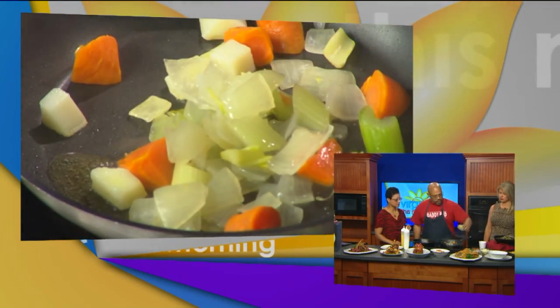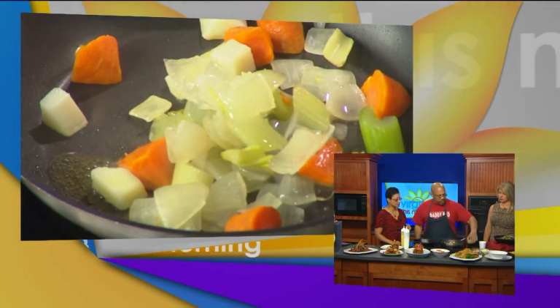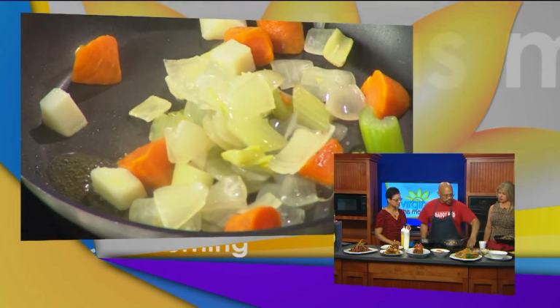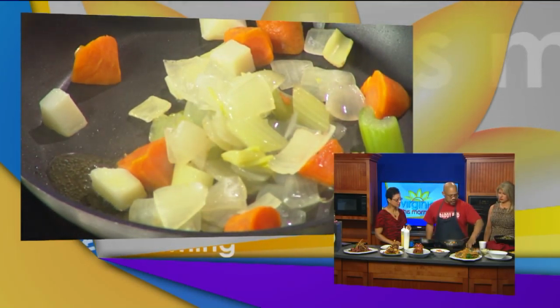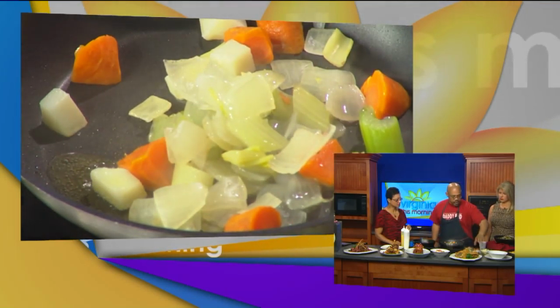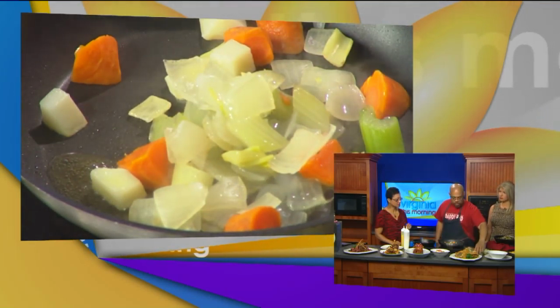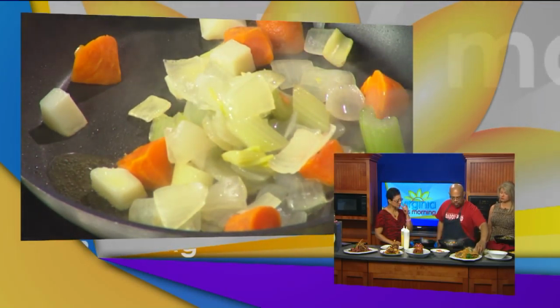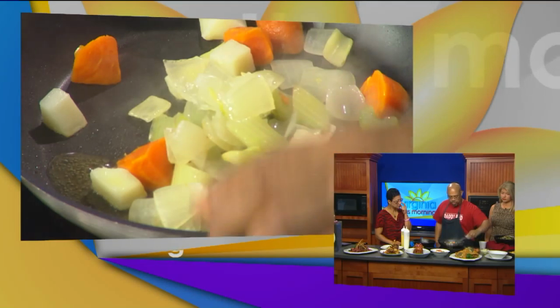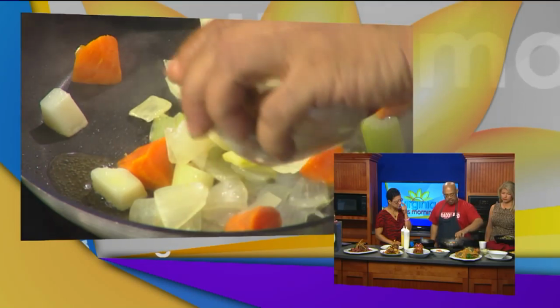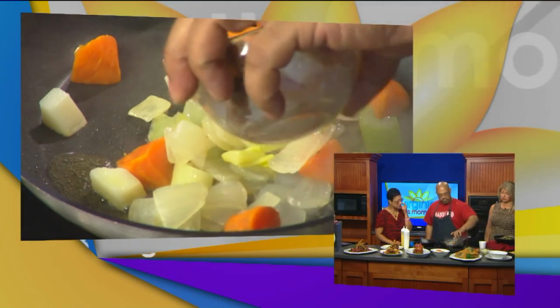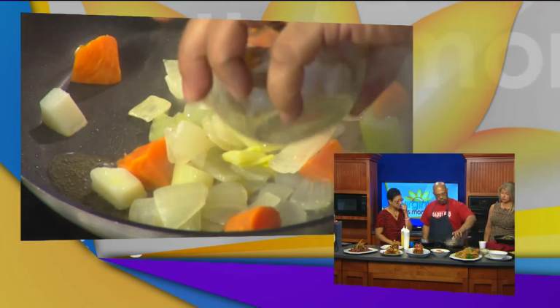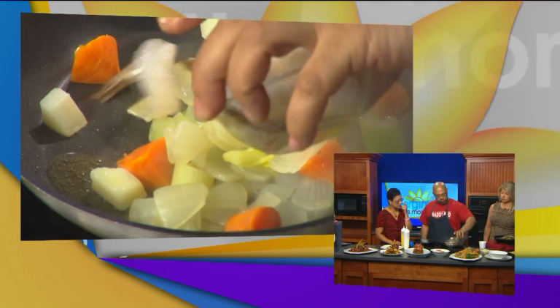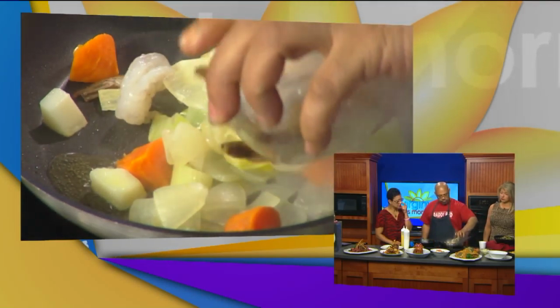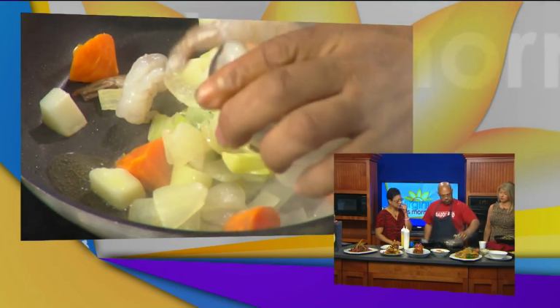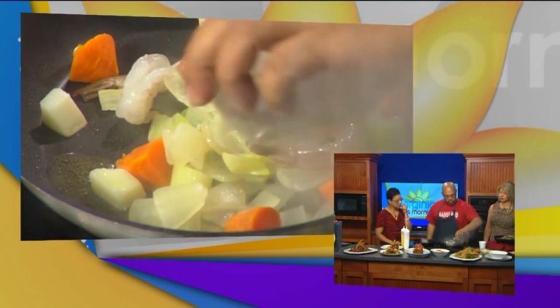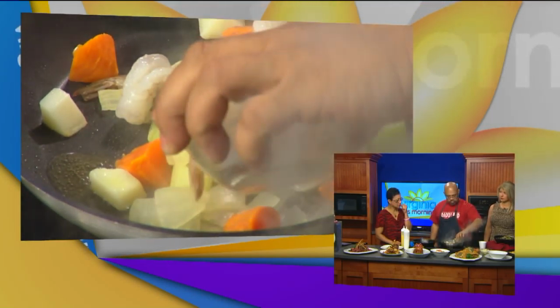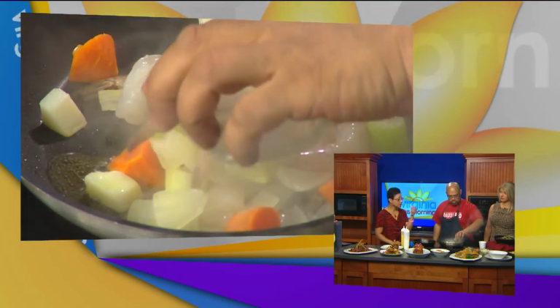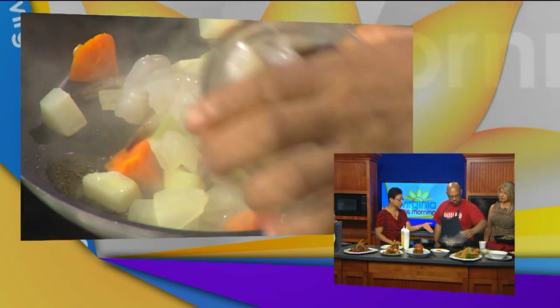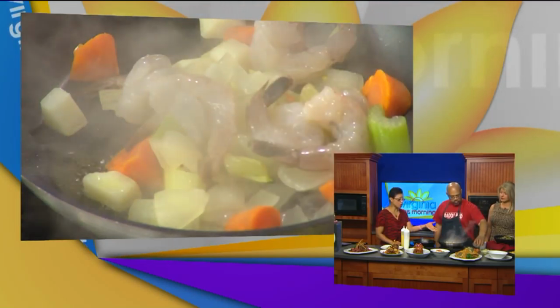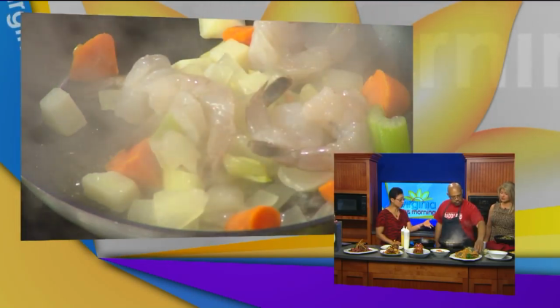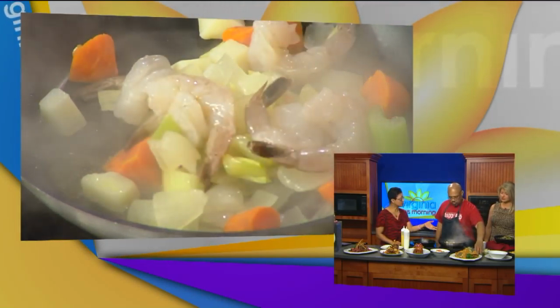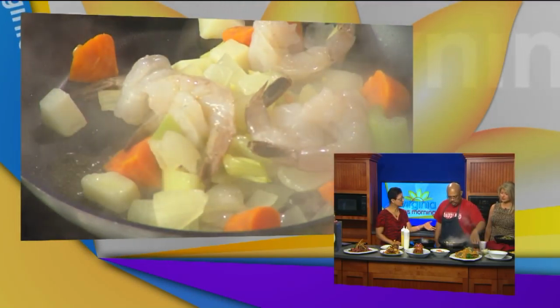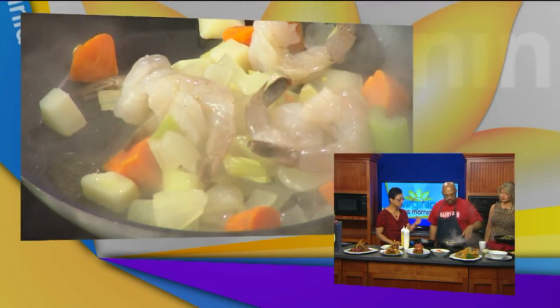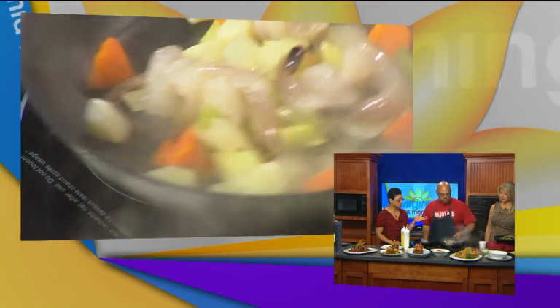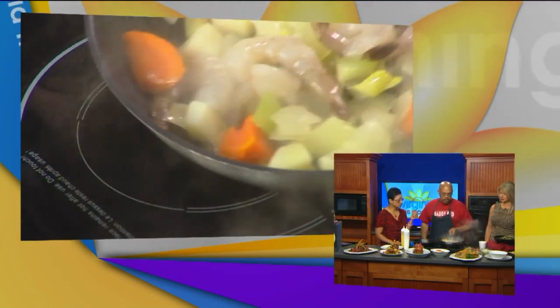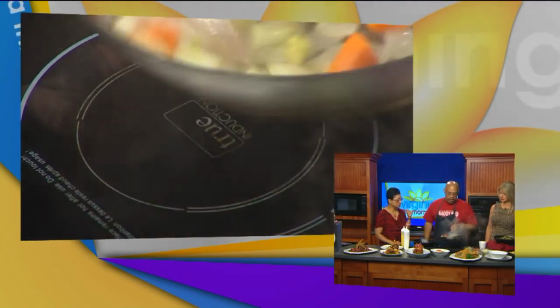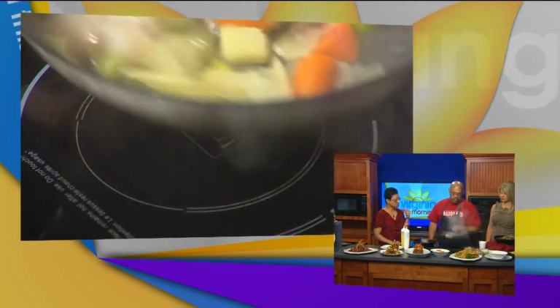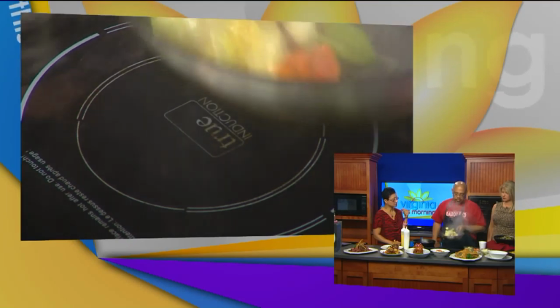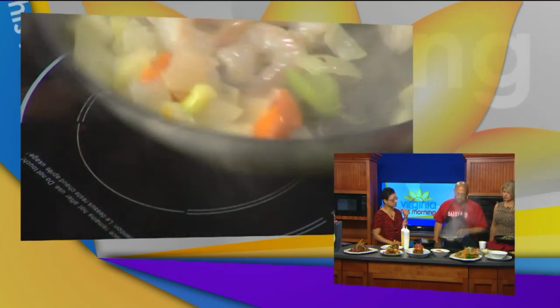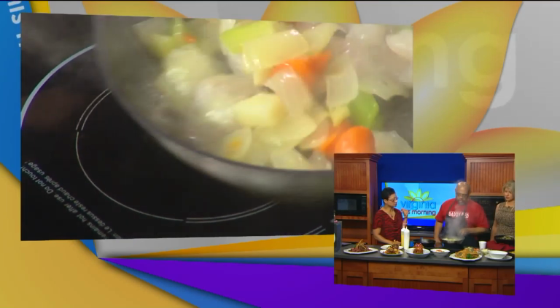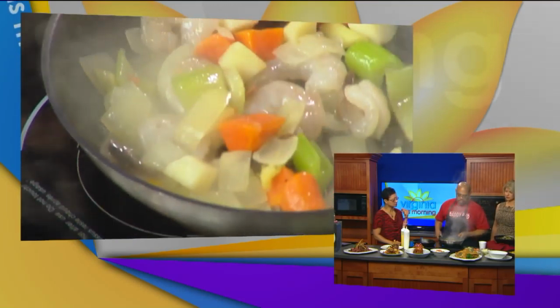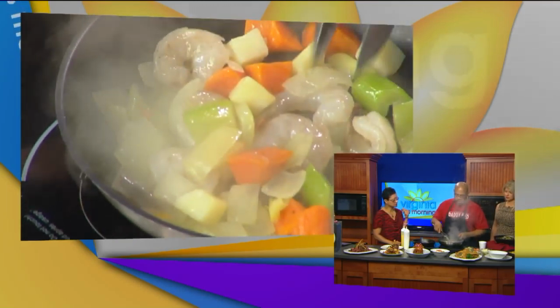We've got some onions in there, and then we just throw some shrimp in. This is raw shrimp. Yeah, and we just sauté it up, and it all comes together.